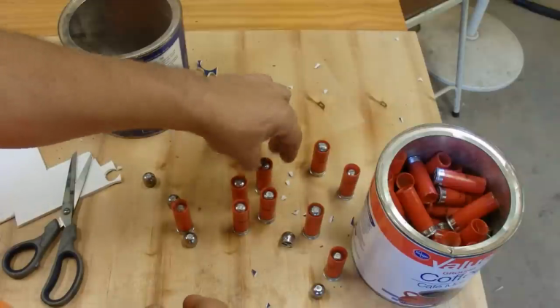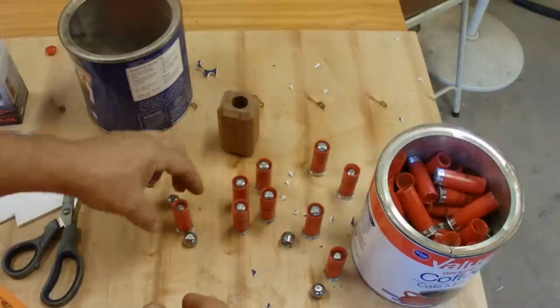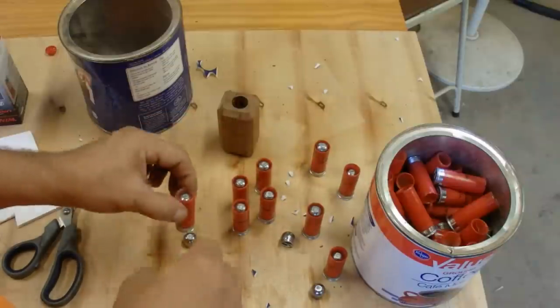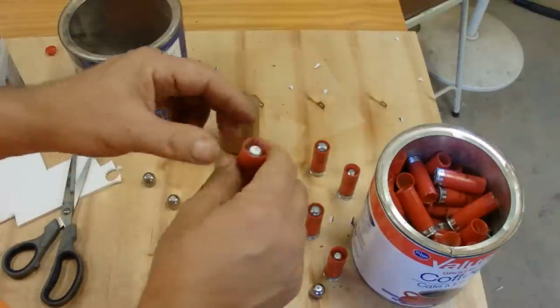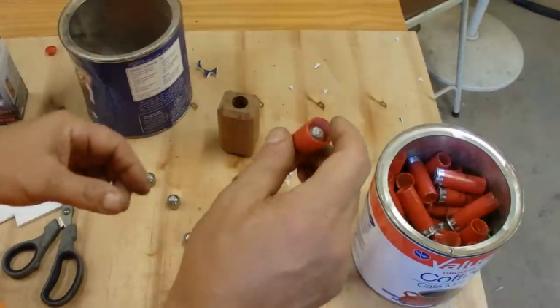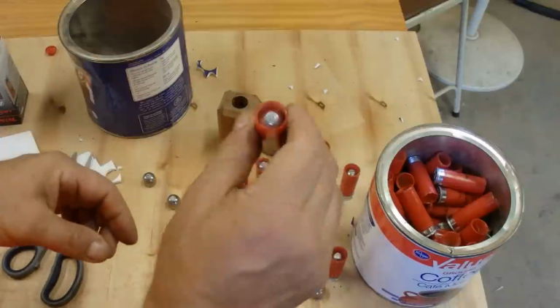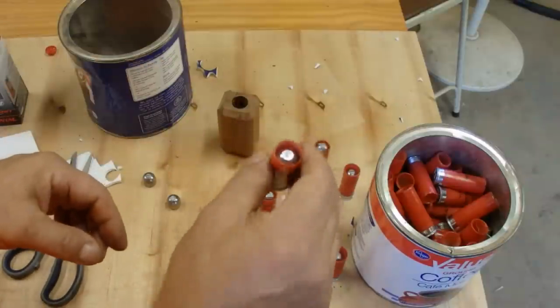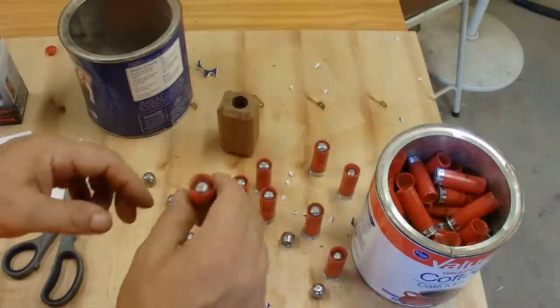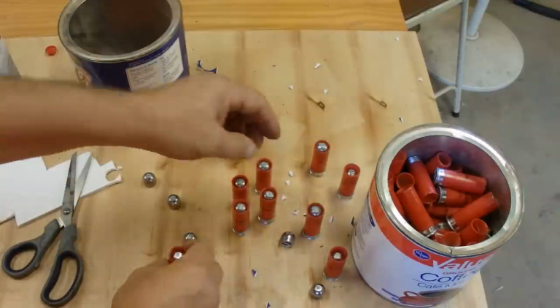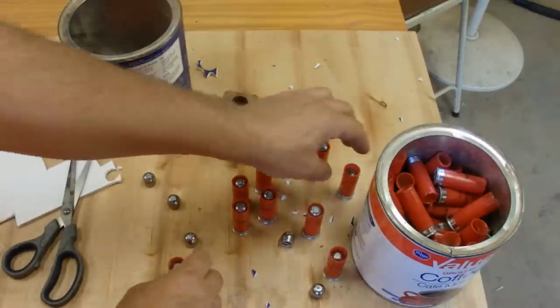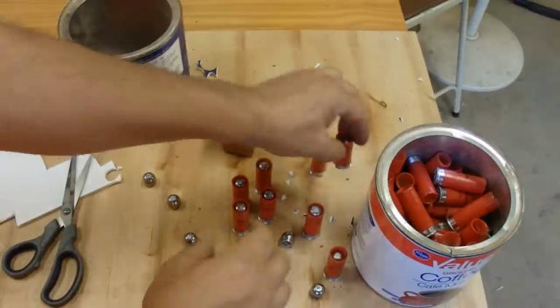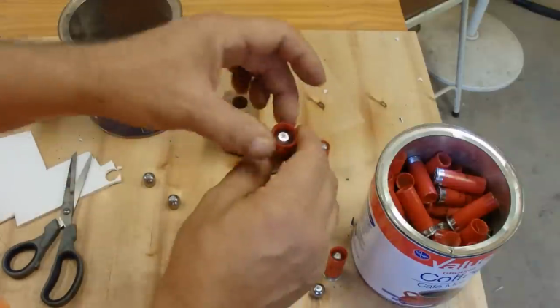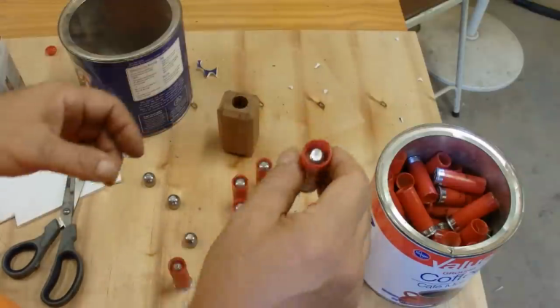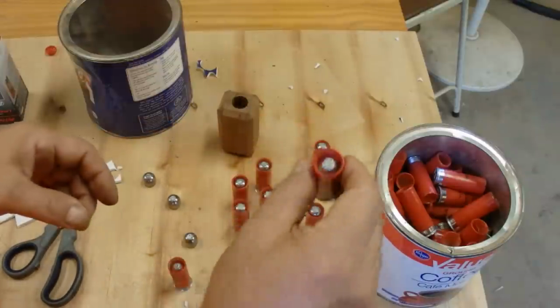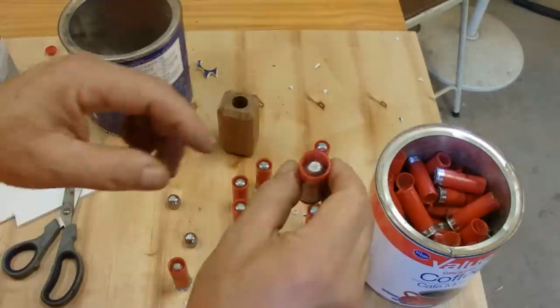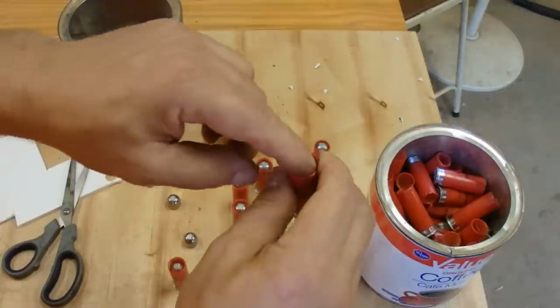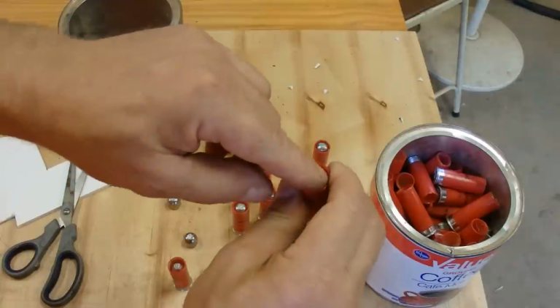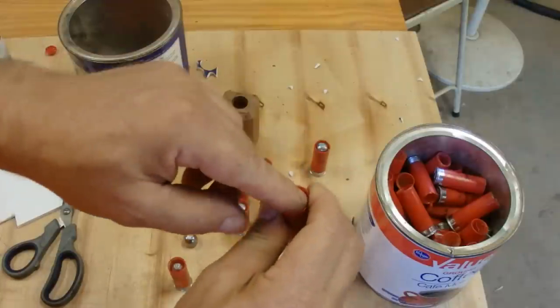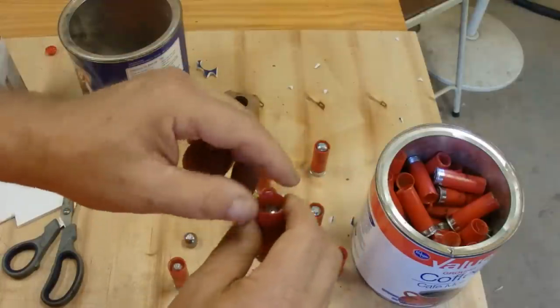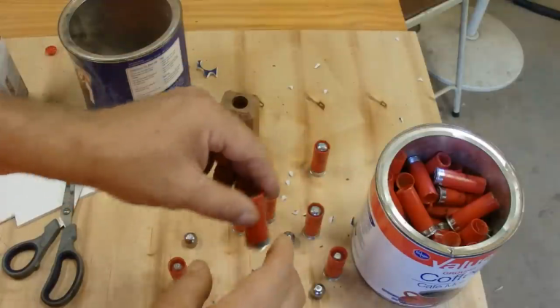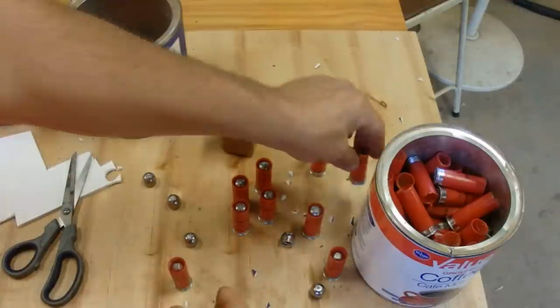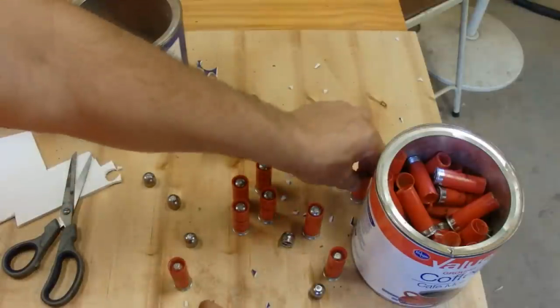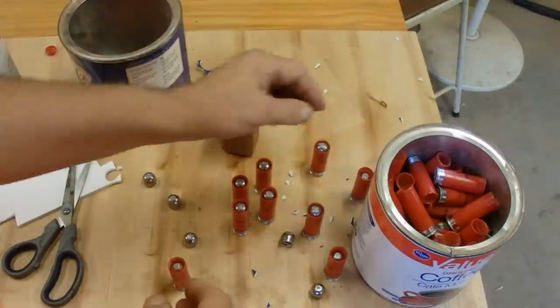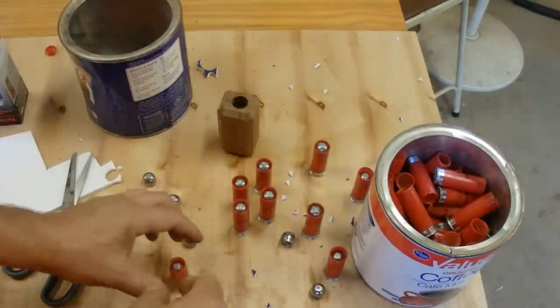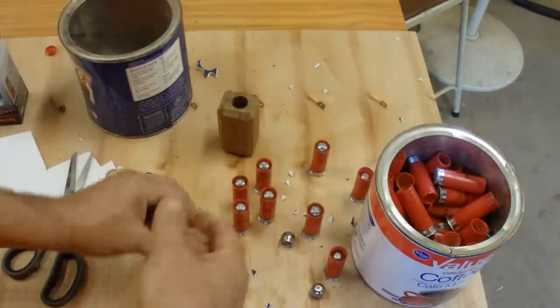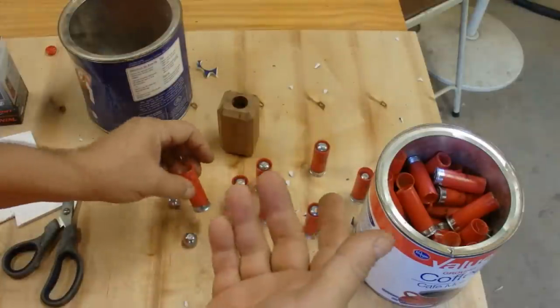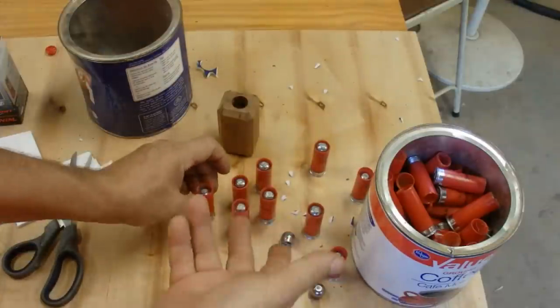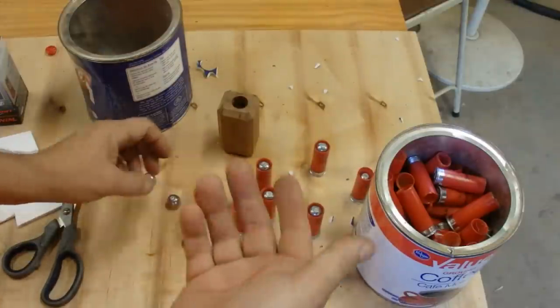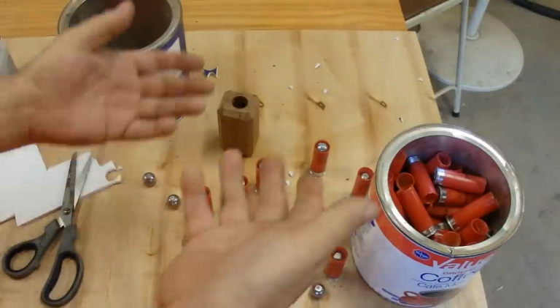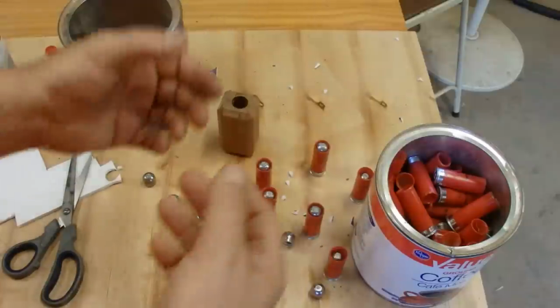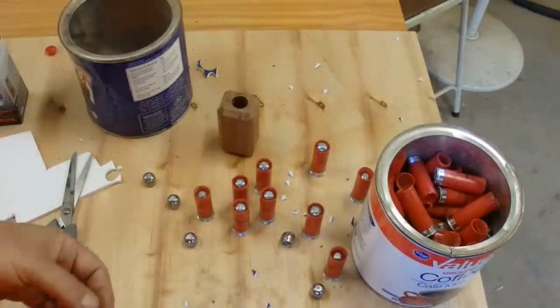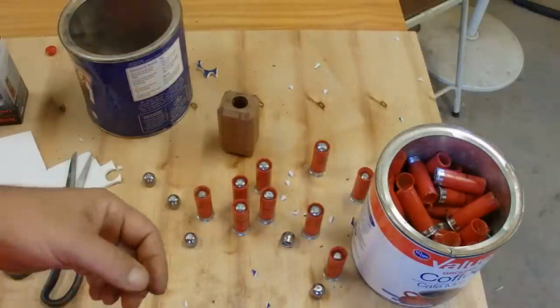If you put them in there without a wad, you're going to have to do something to secure them down against the wad. But if you do it with the poster board, you're good to go.